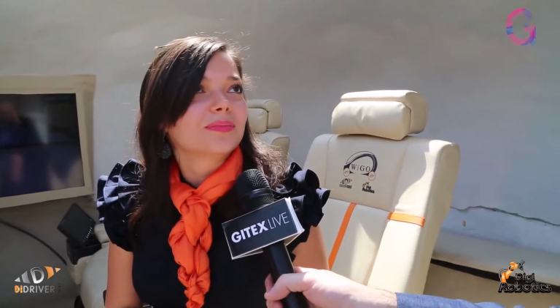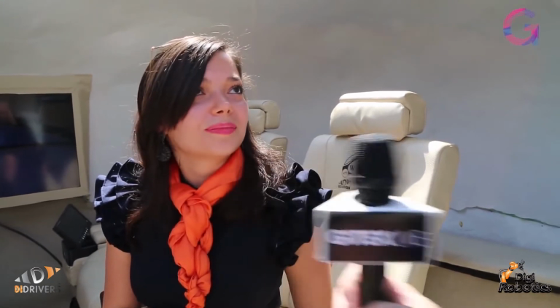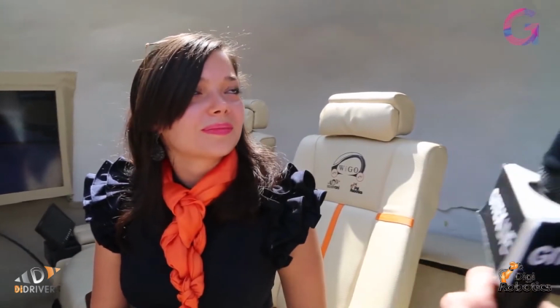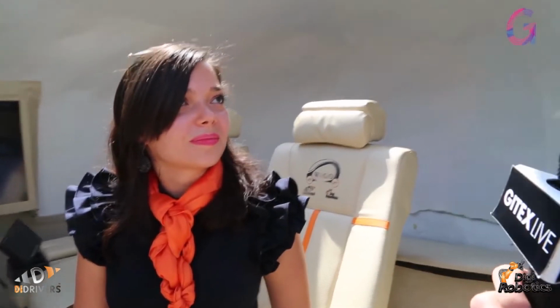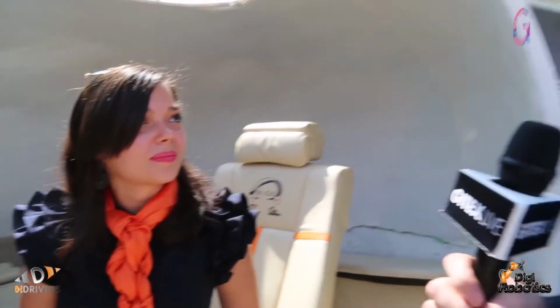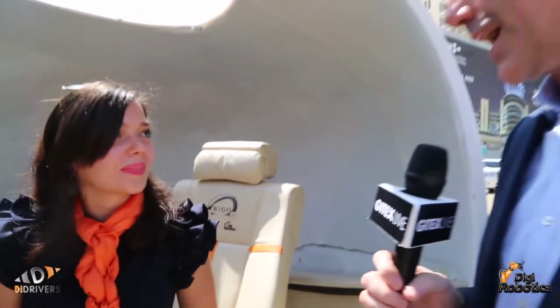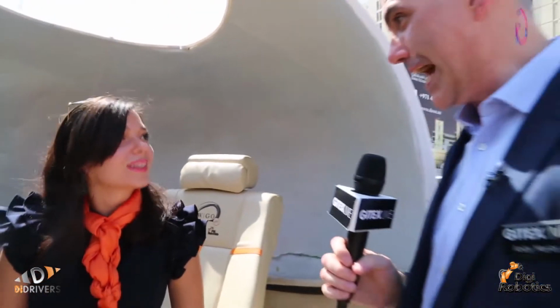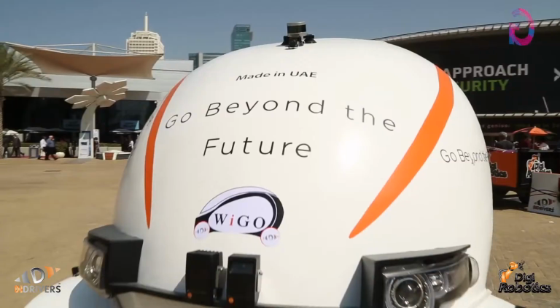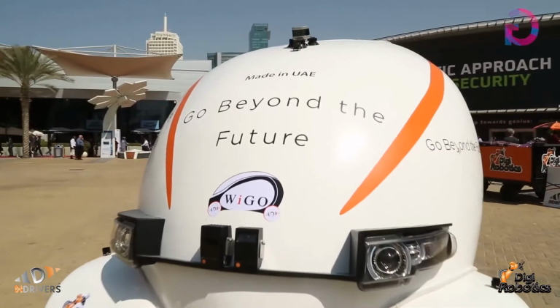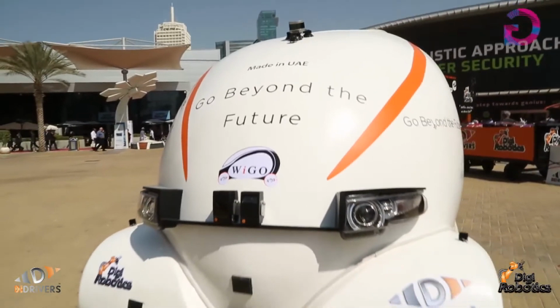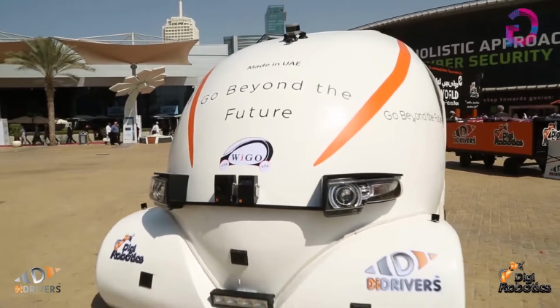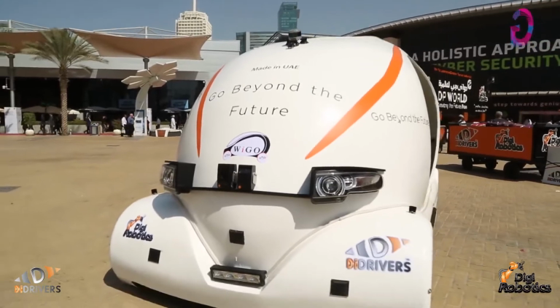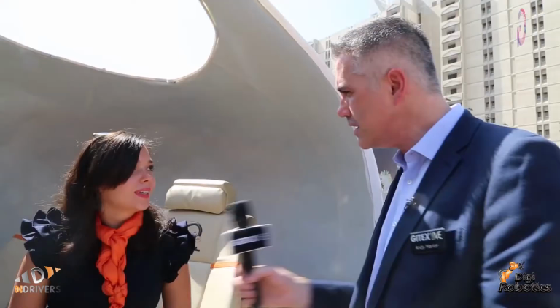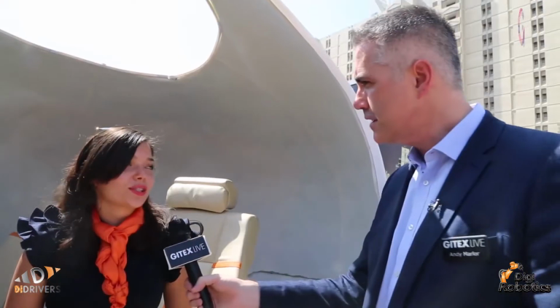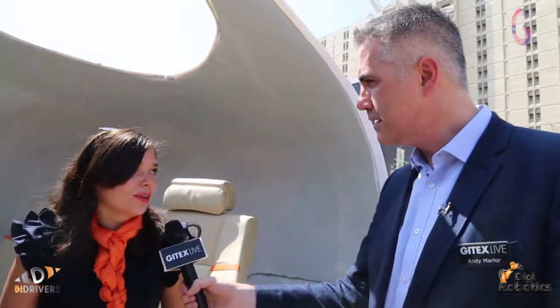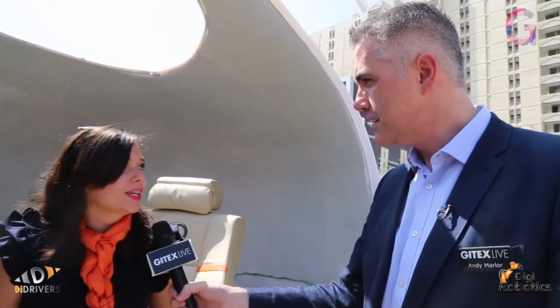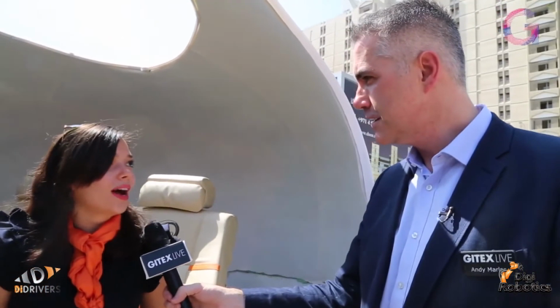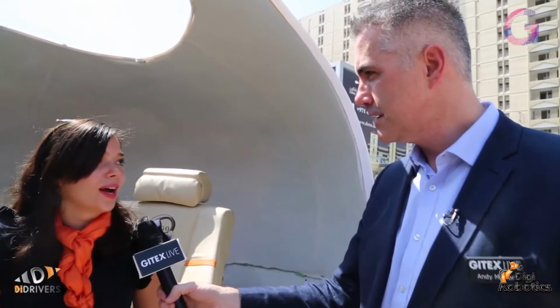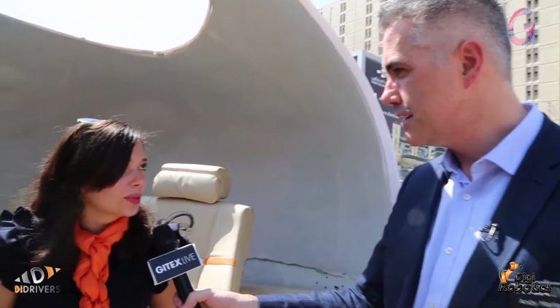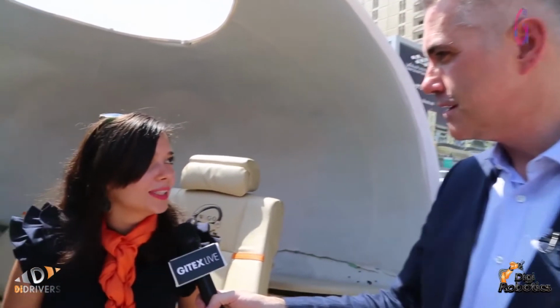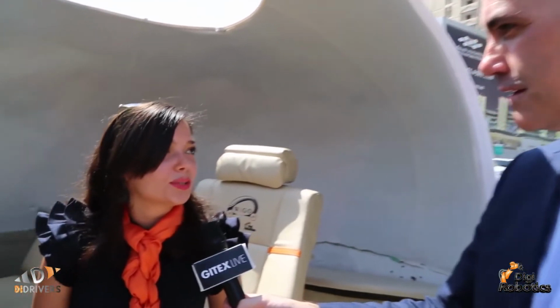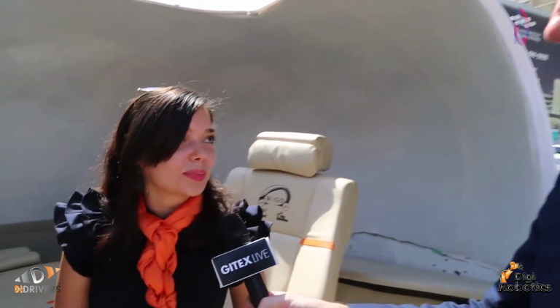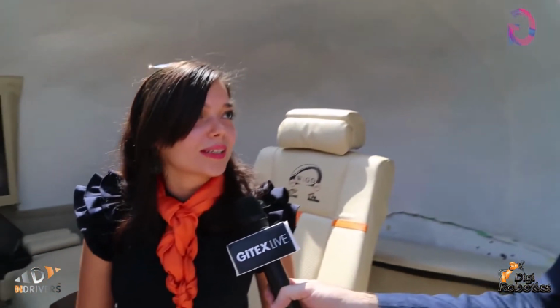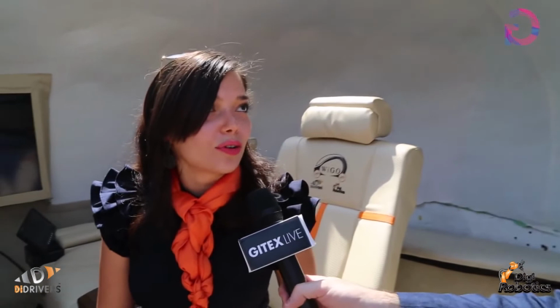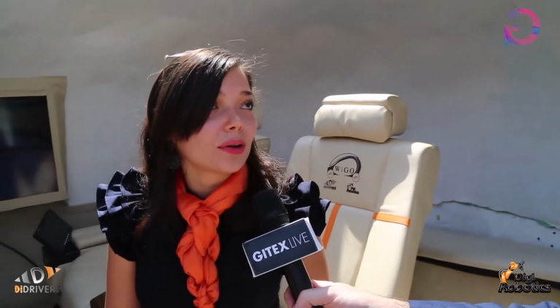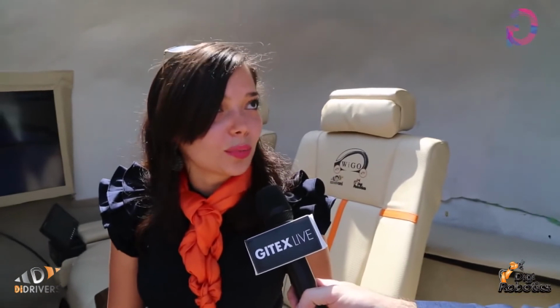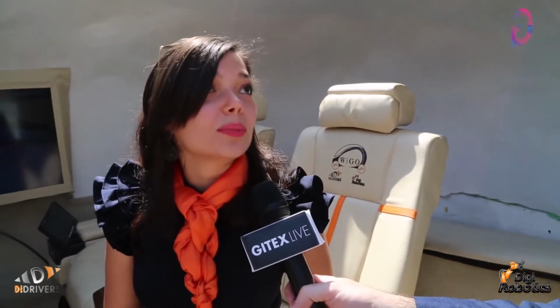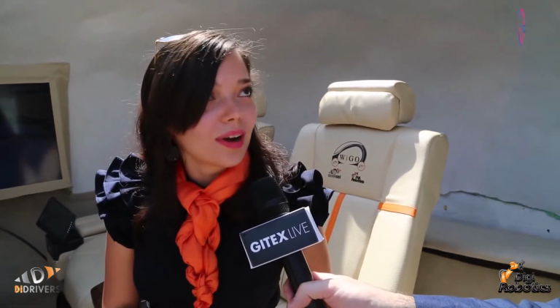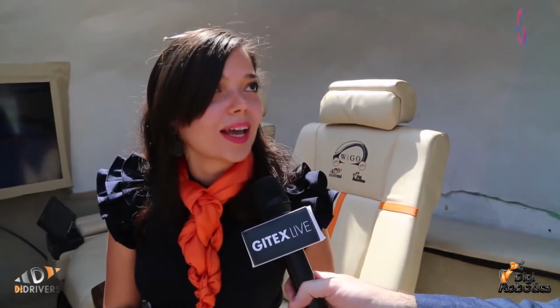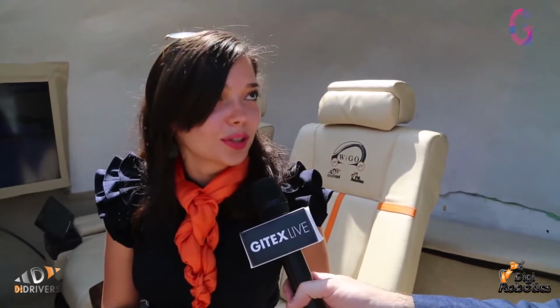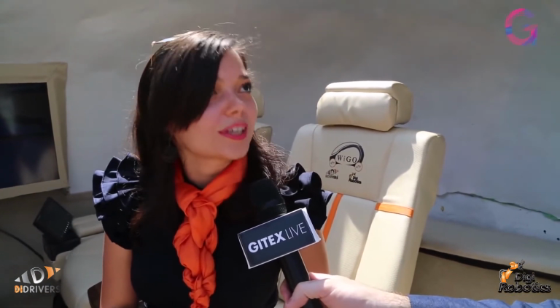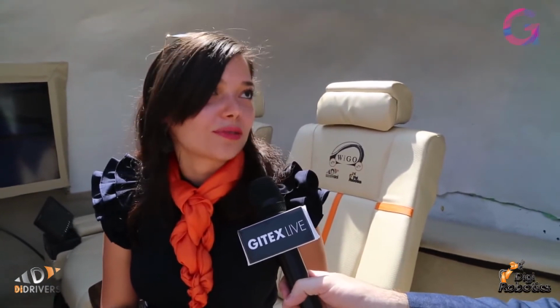It's a fantastic product you're launching here at Gitex this year, and it's not the only thing you're launching. We also have the opportunity to experience the world's first autonomous seaport truck, and we will go there right now.